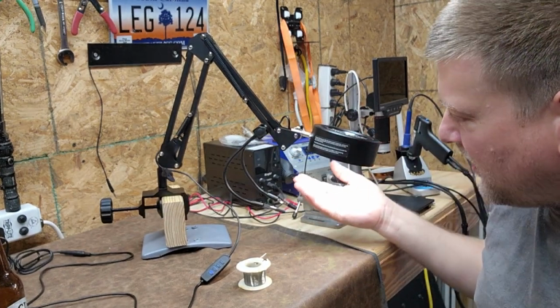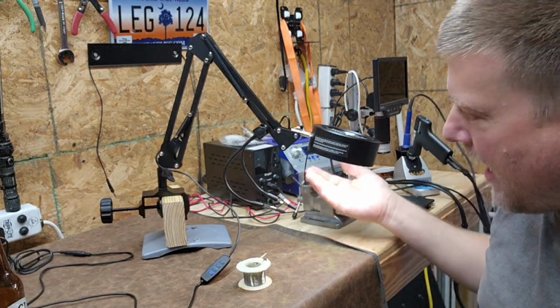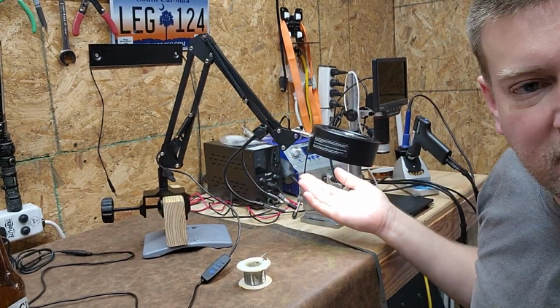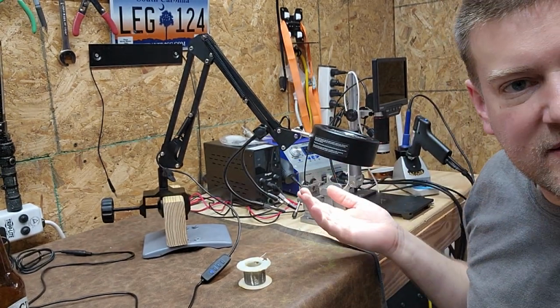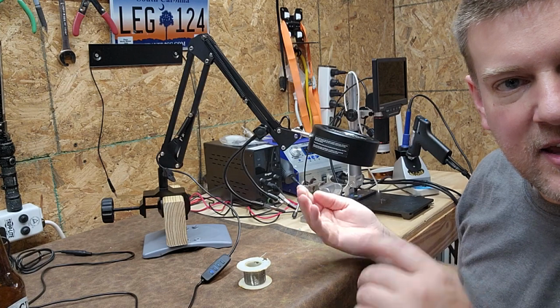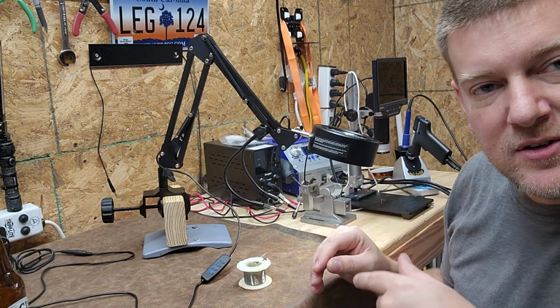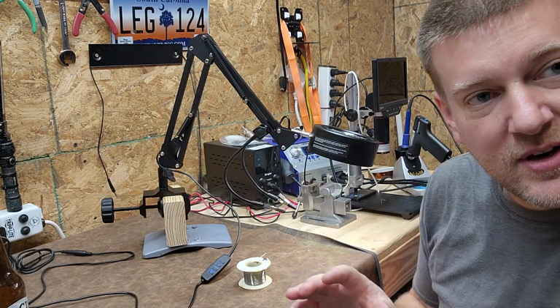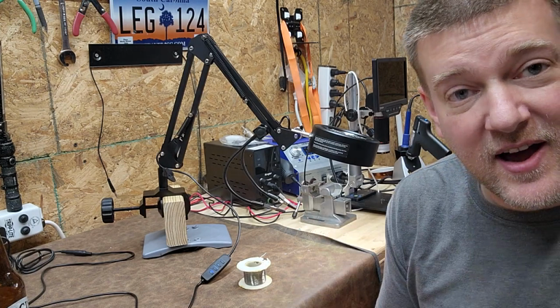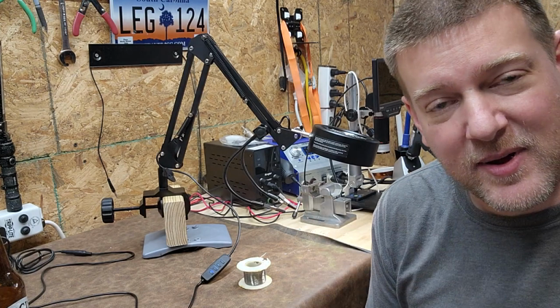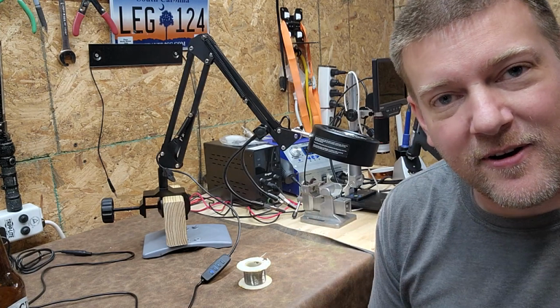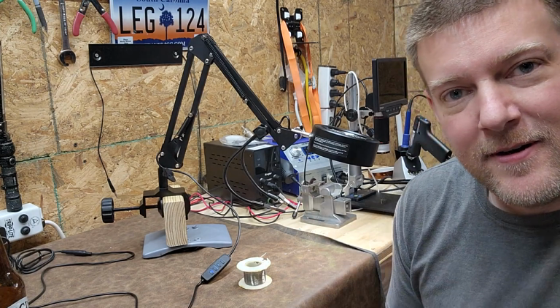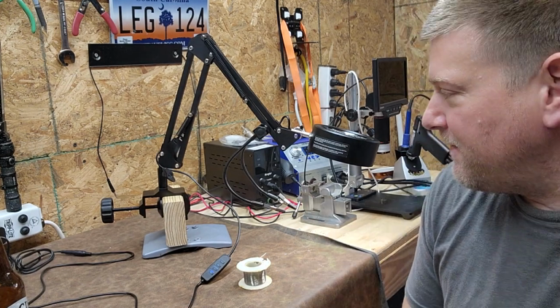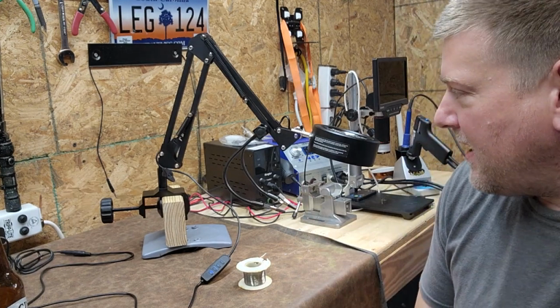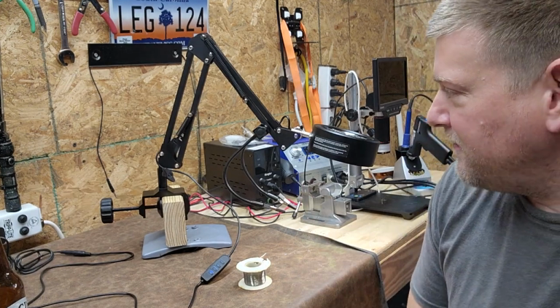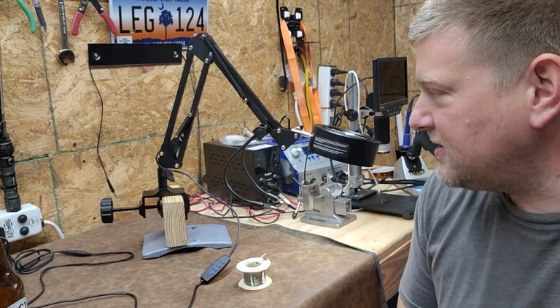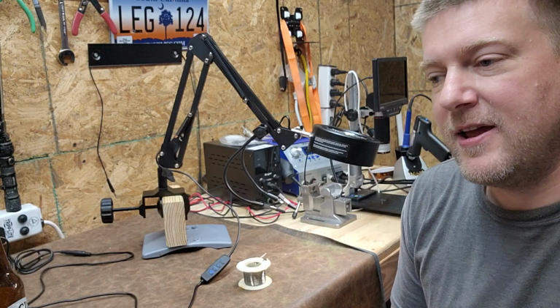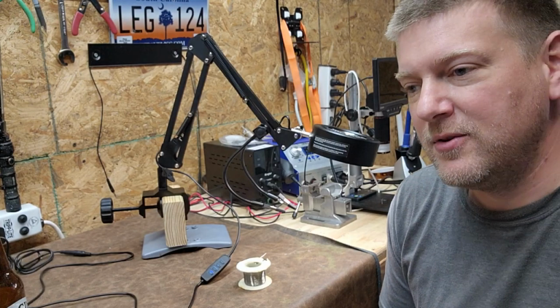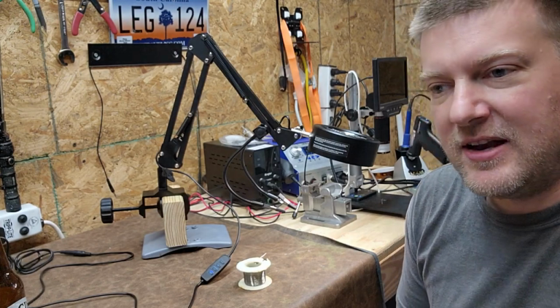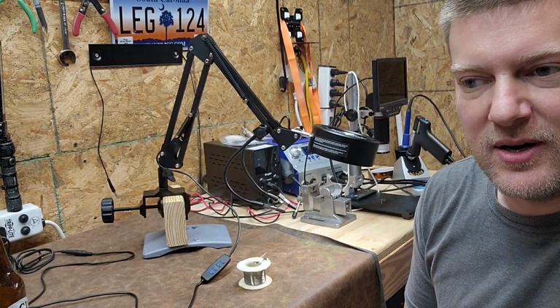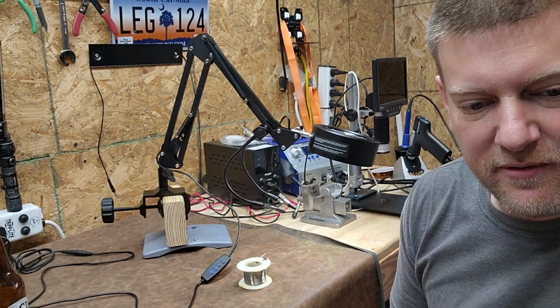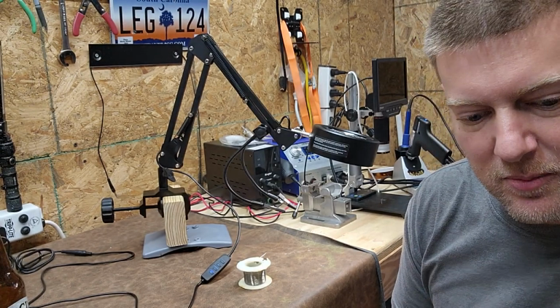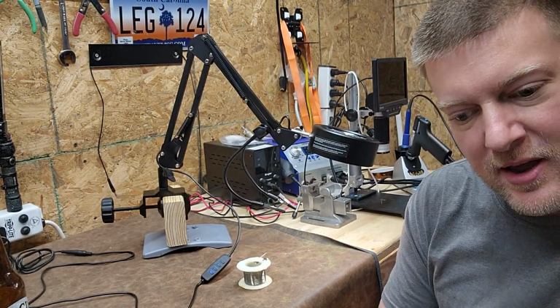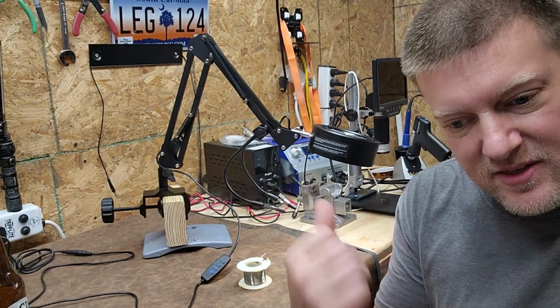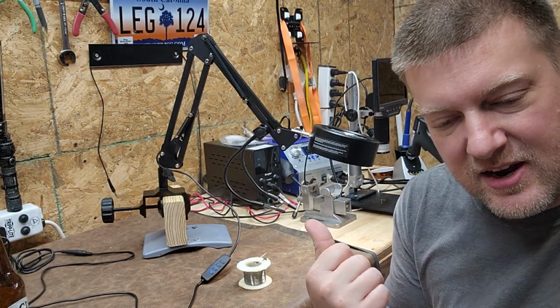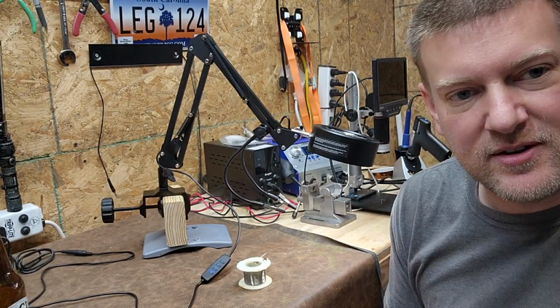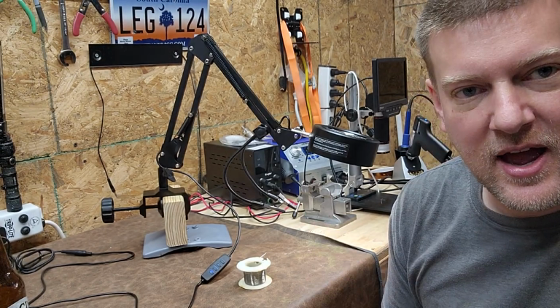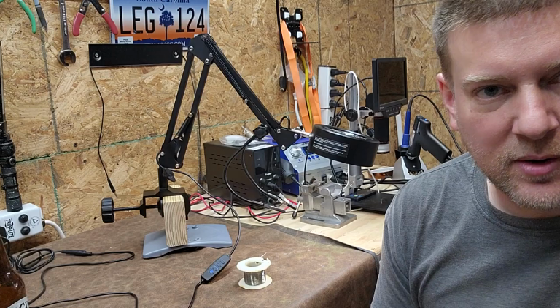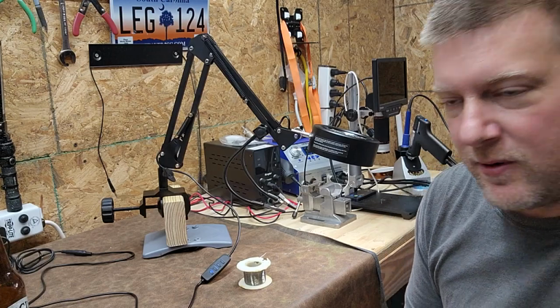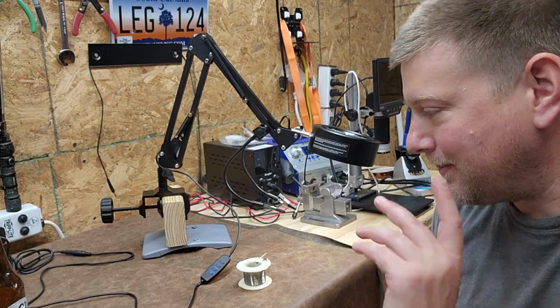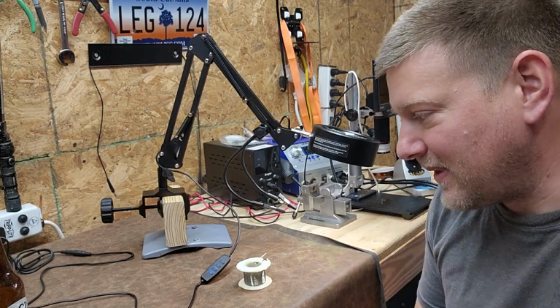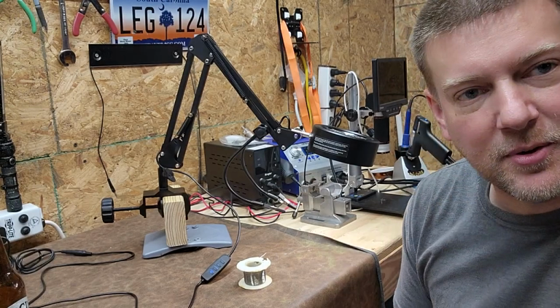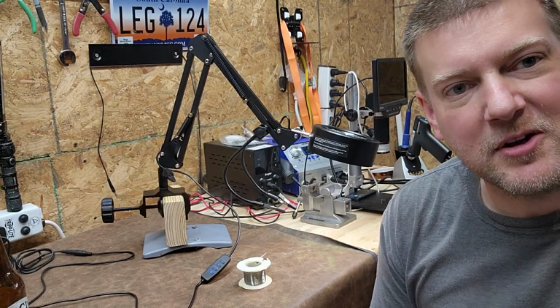I'm going to leave a link to this in the video description — it's not that expensive at all. In fact, I would venture to say that if I was doing any soldering whatsoever on a workbench, this is going to be on that workbench going forward. I like the product that much.